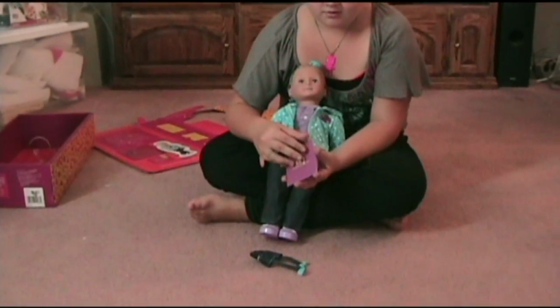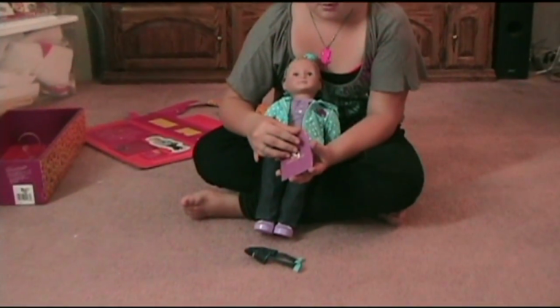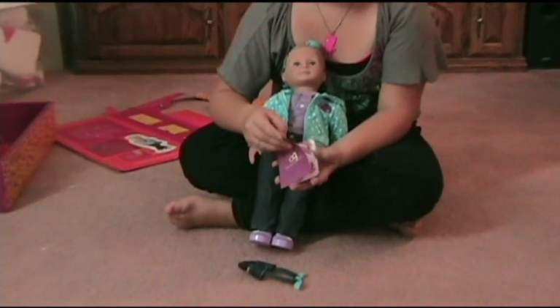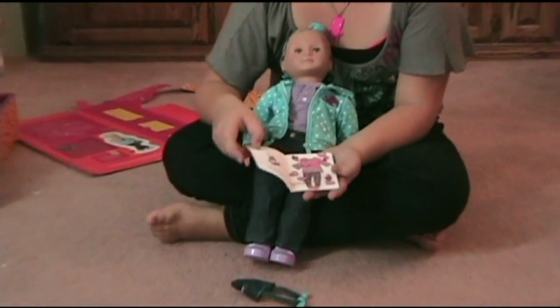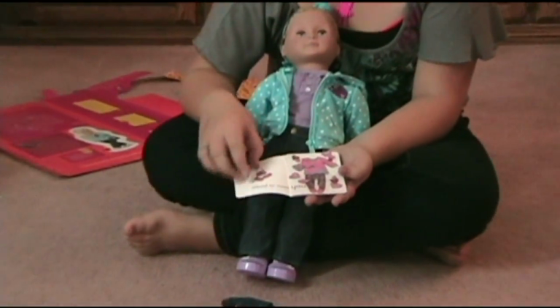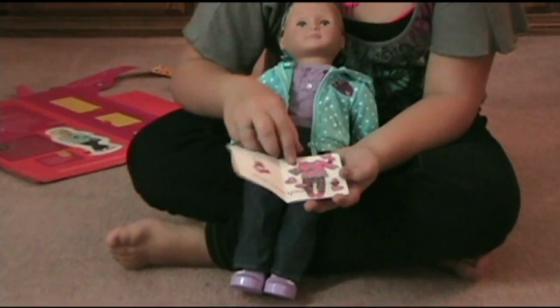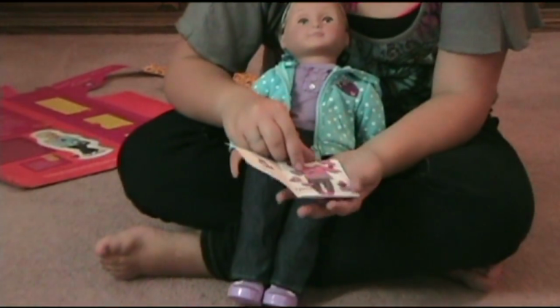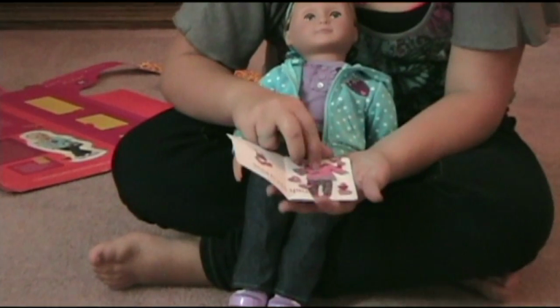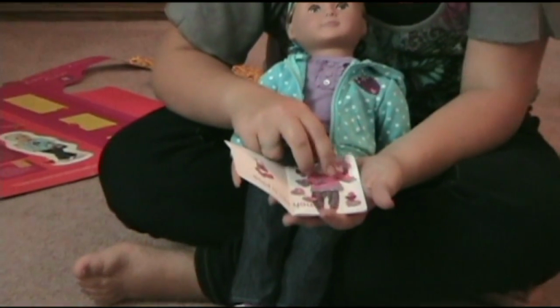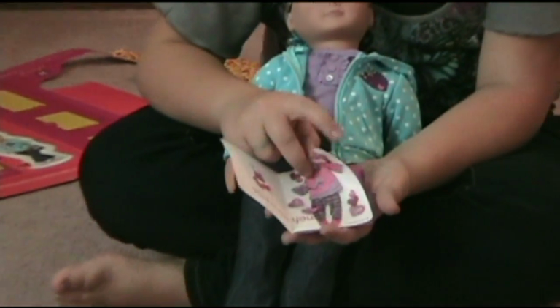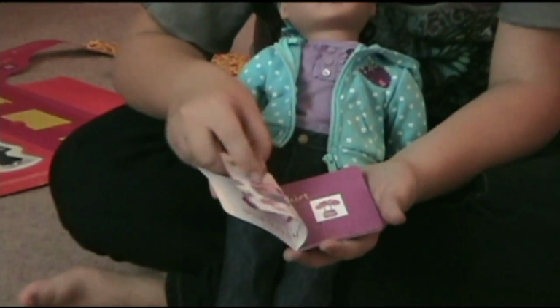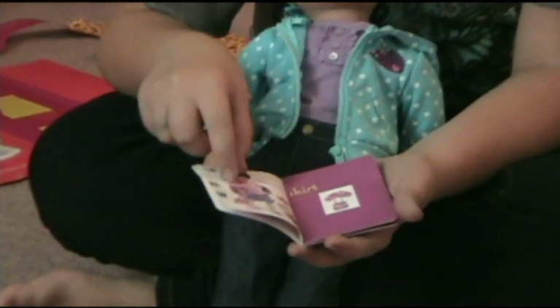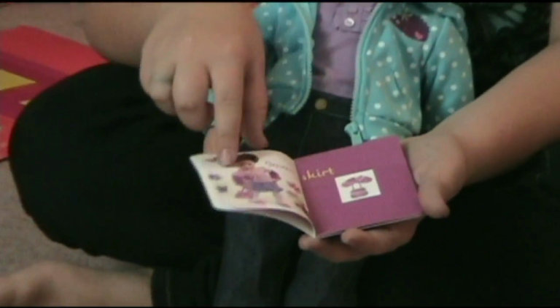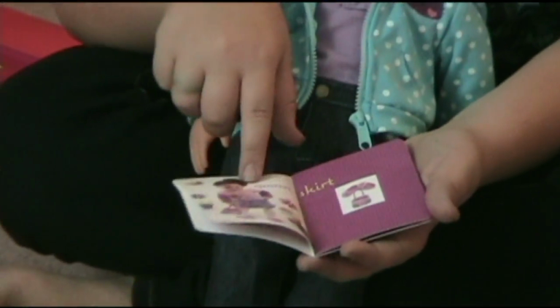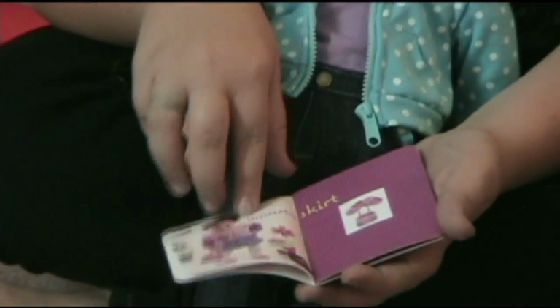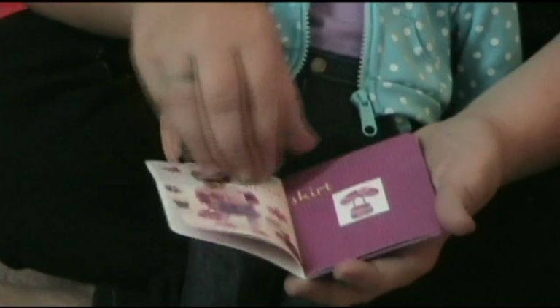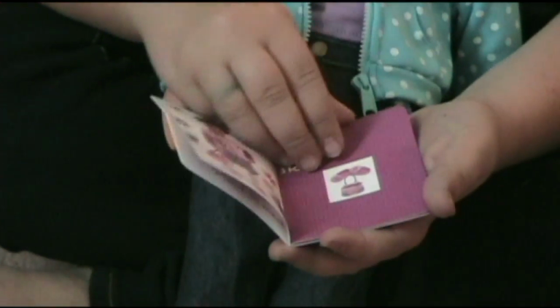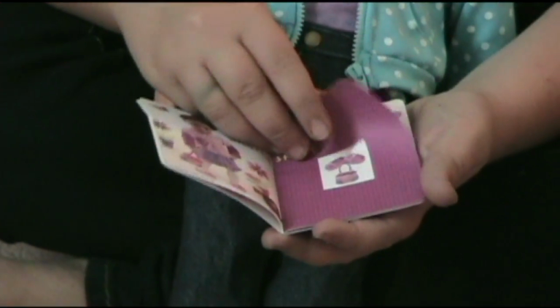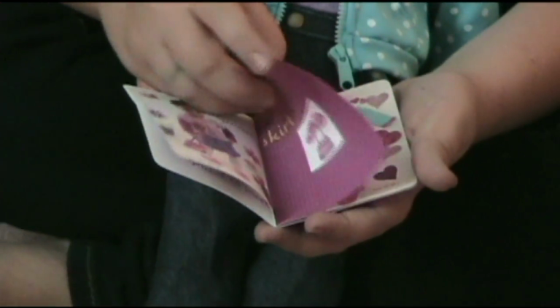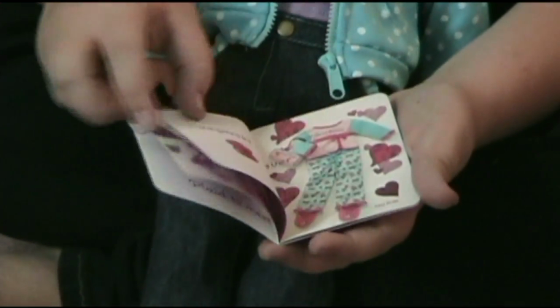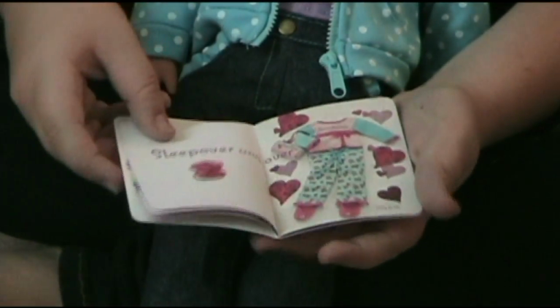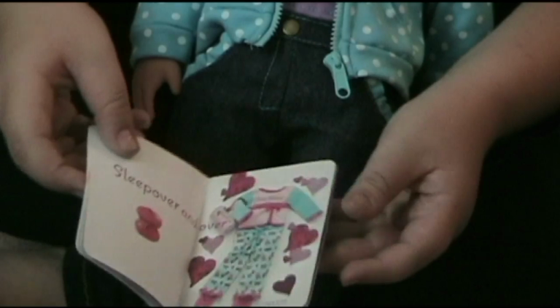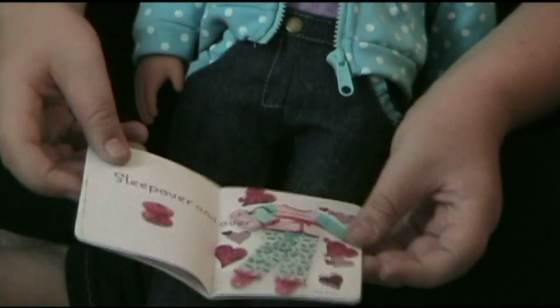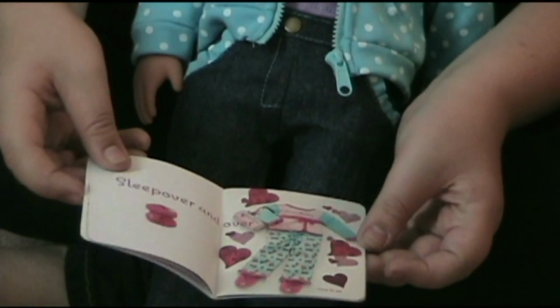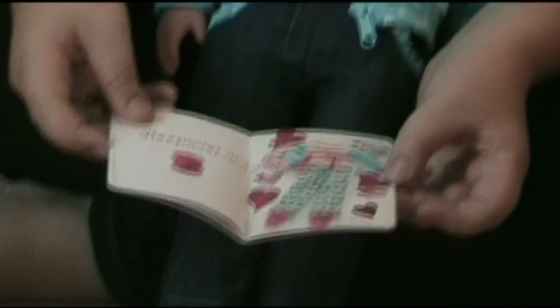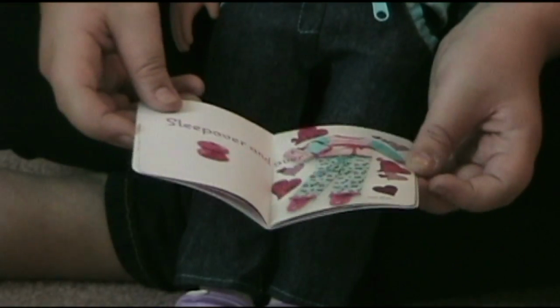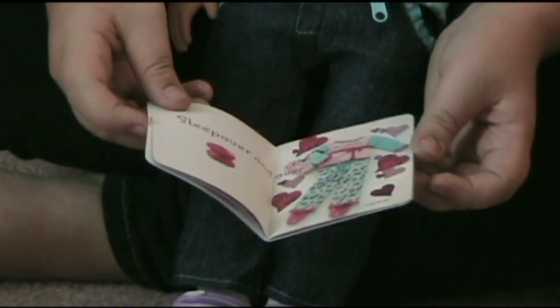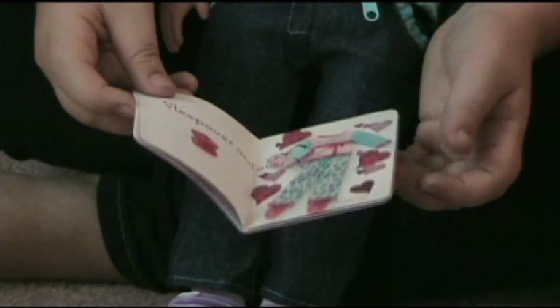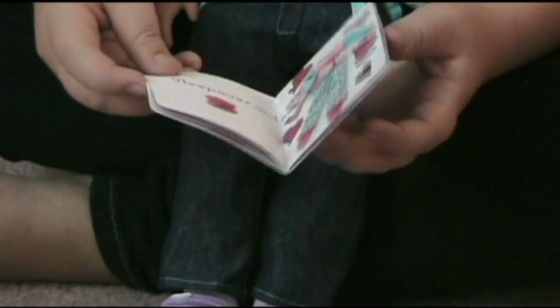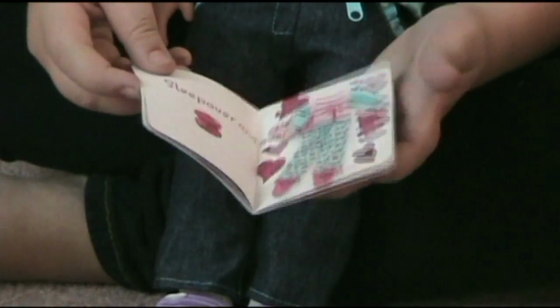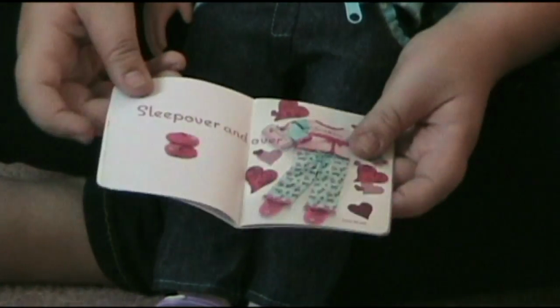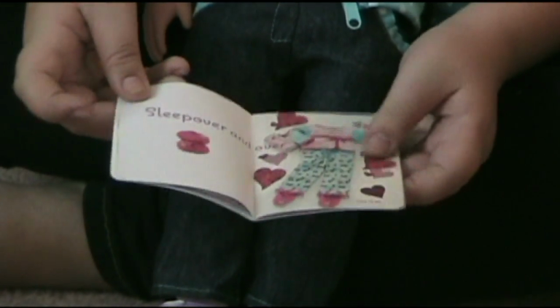The Outfitters book shows you different outfits you could get for your doll and the way you could dress them. So that's really cool.